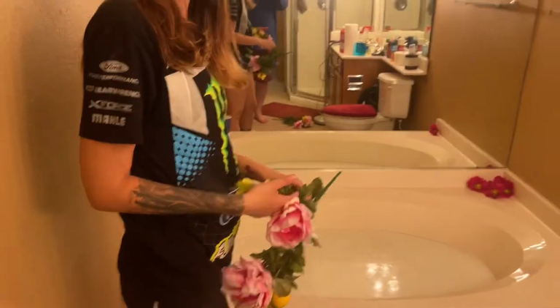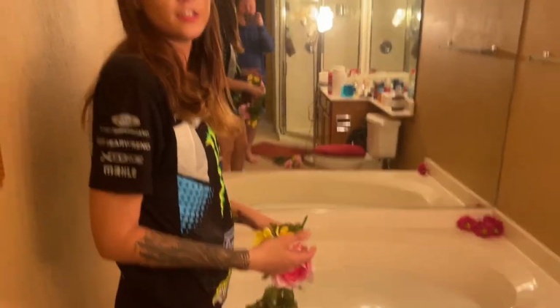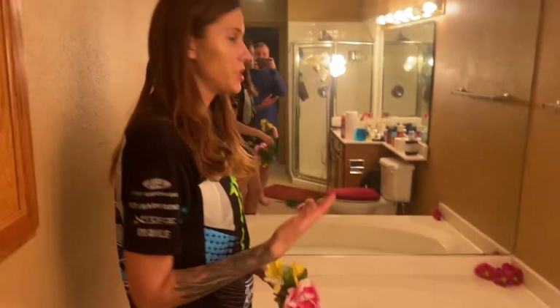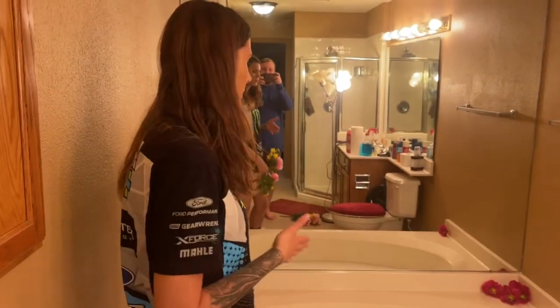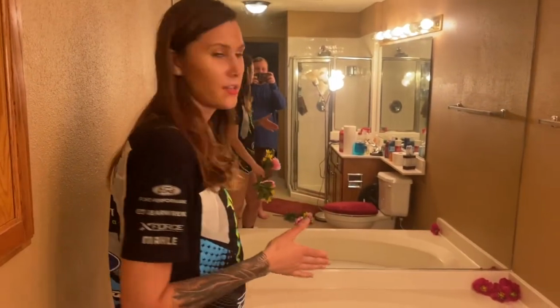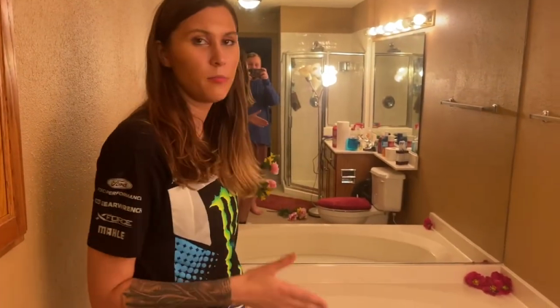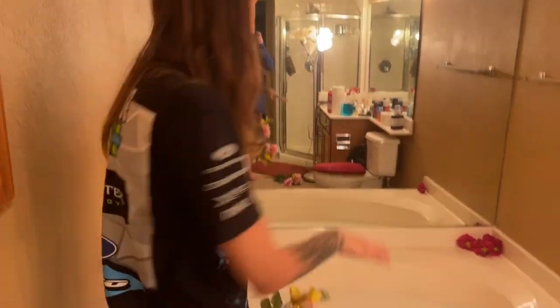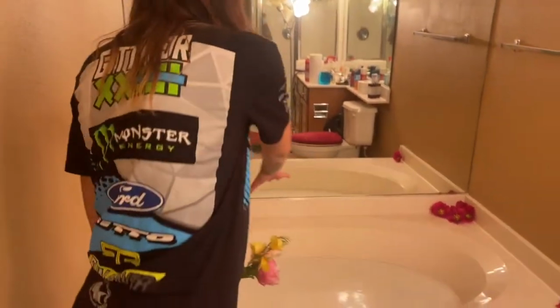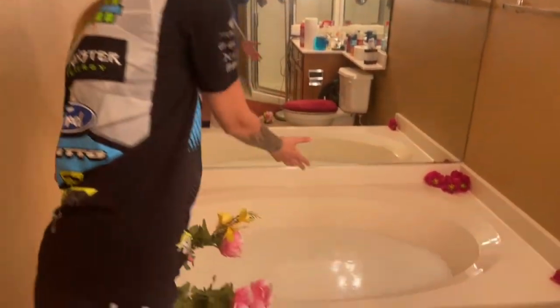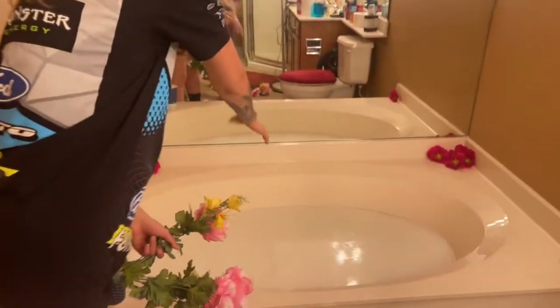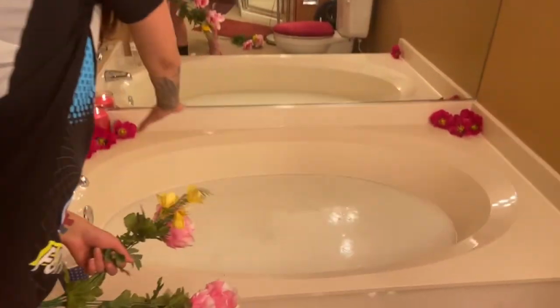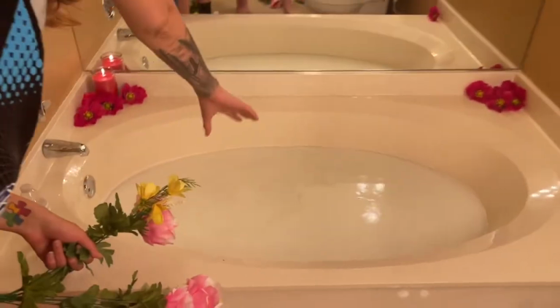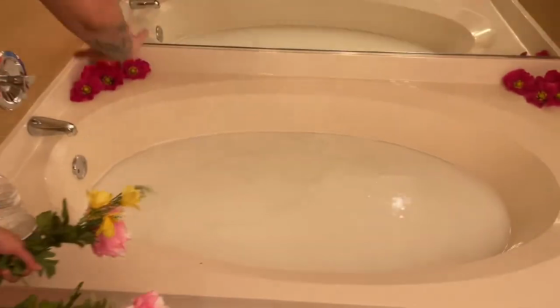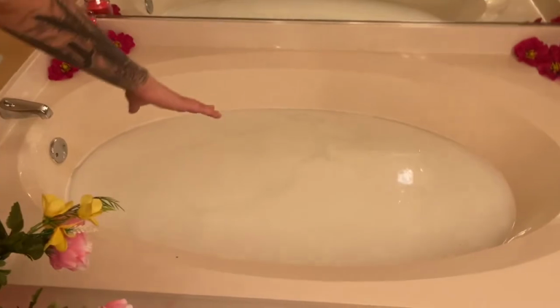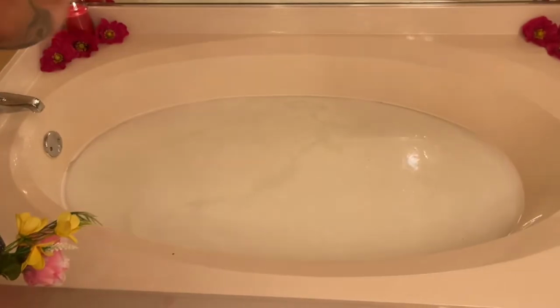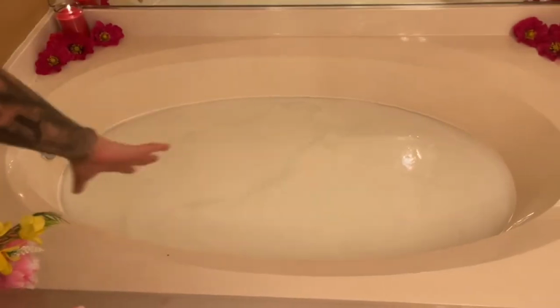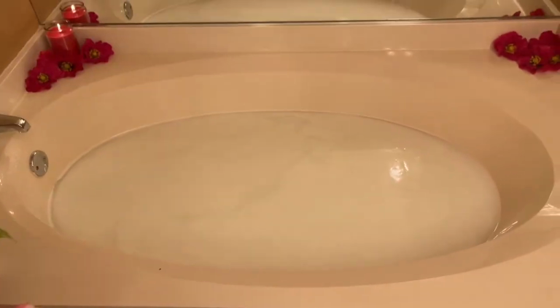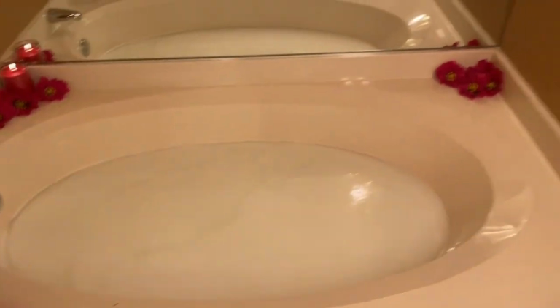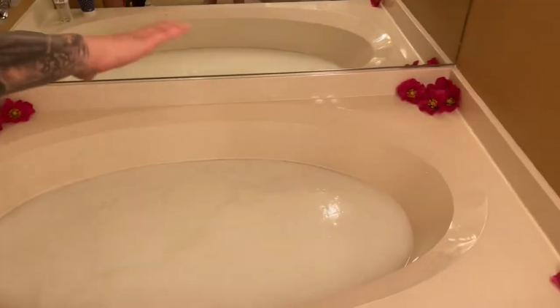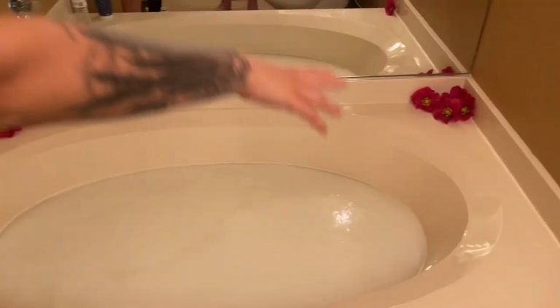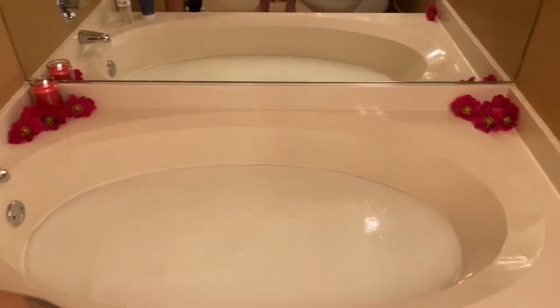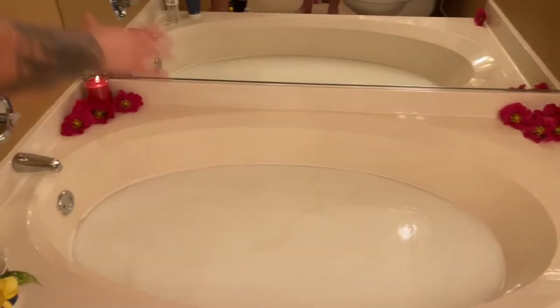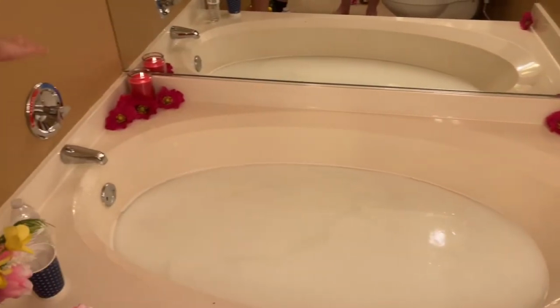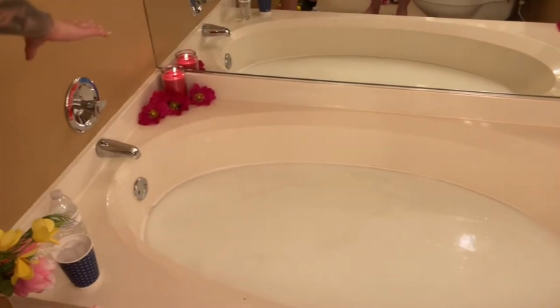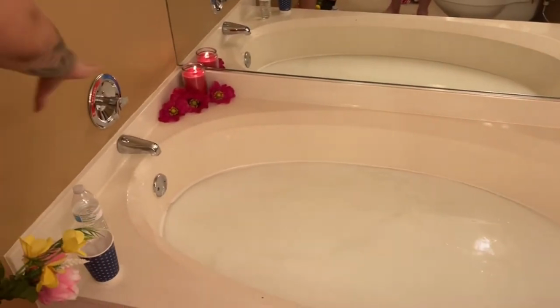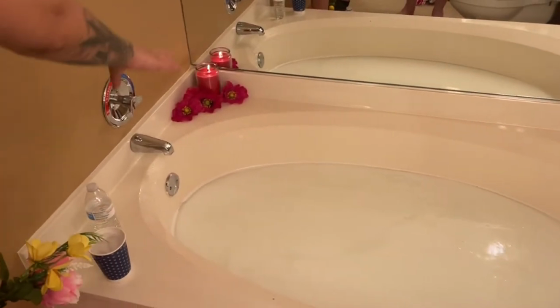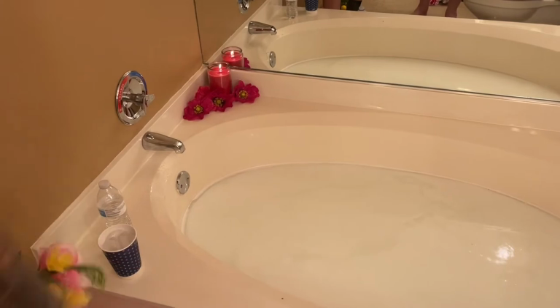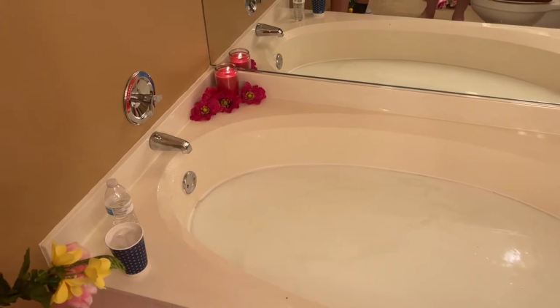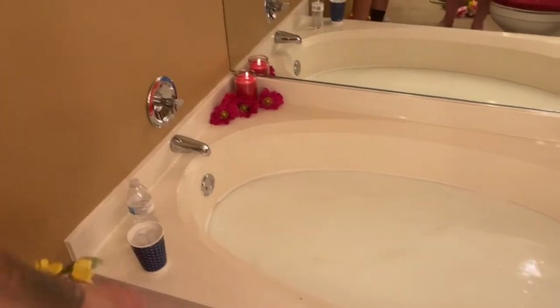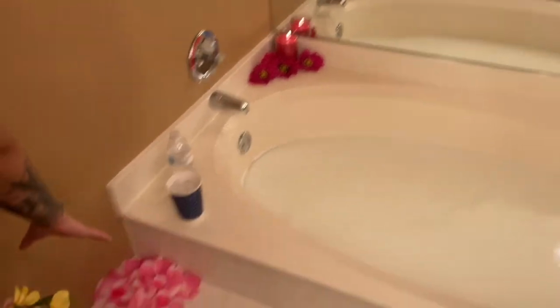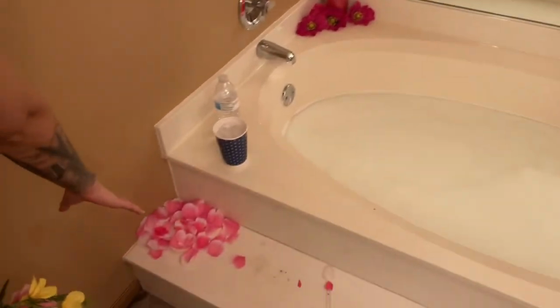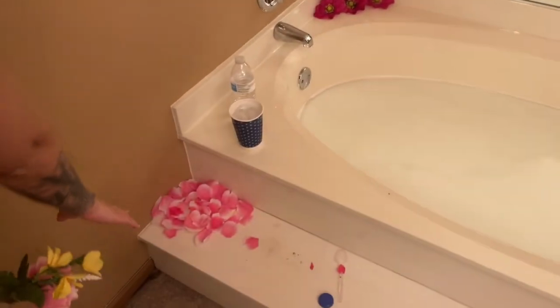Alright, so this is our milk bath setup. We got all the milk pretty much in the water. We got some rose petals on the sides, we got the candle going, and then we got our petals right down here.